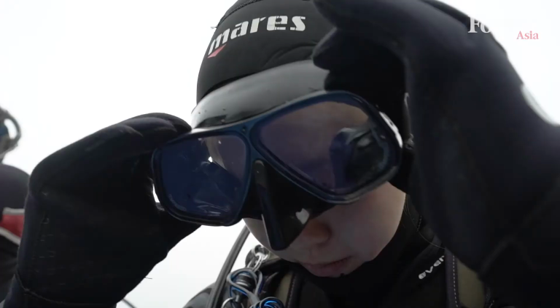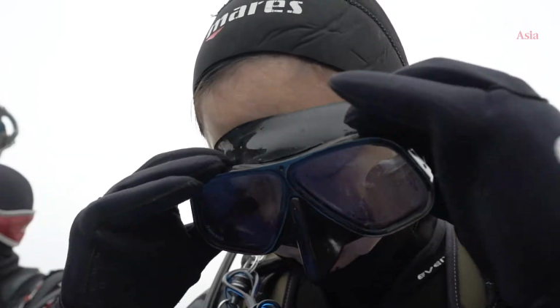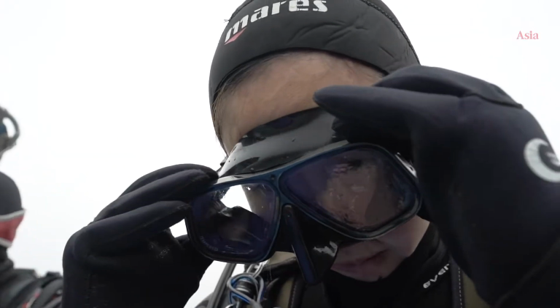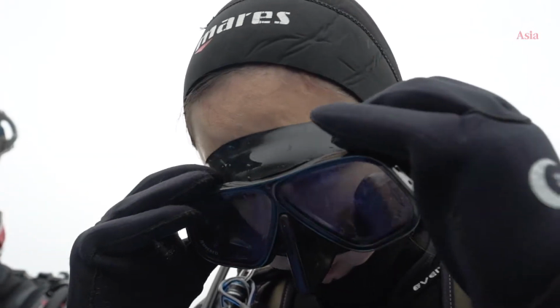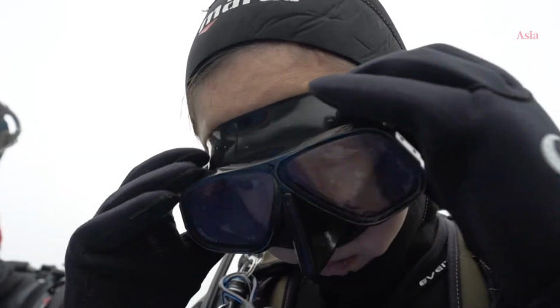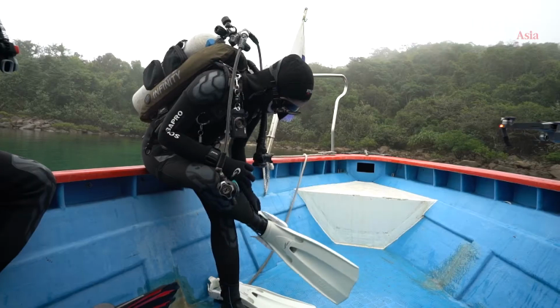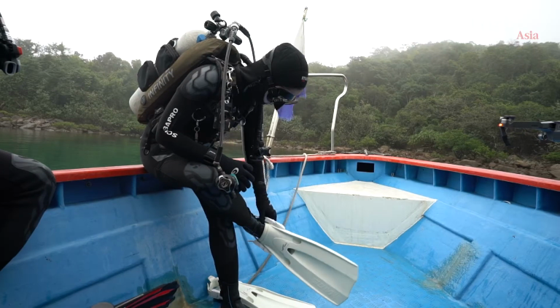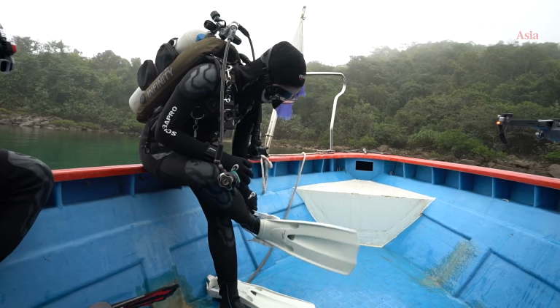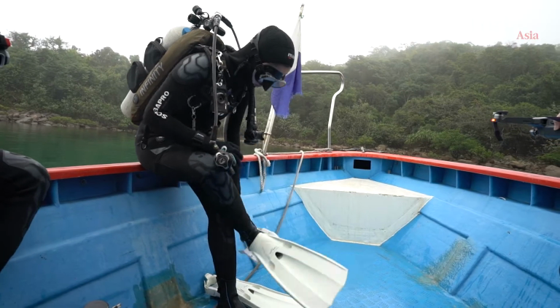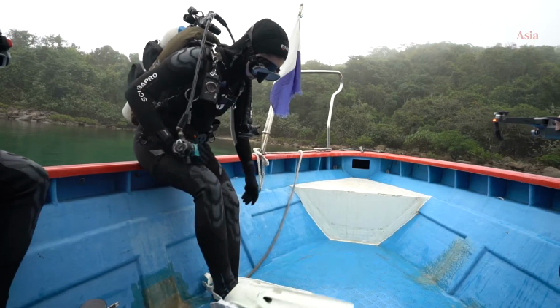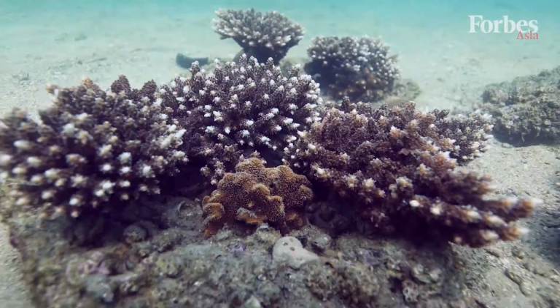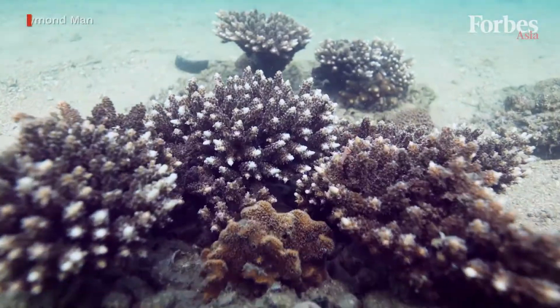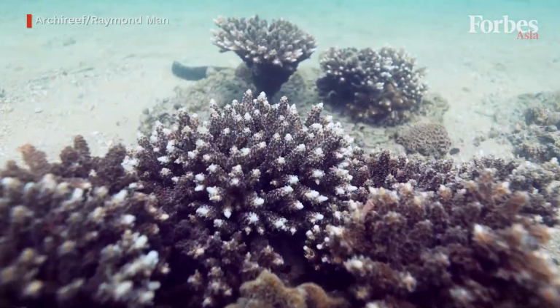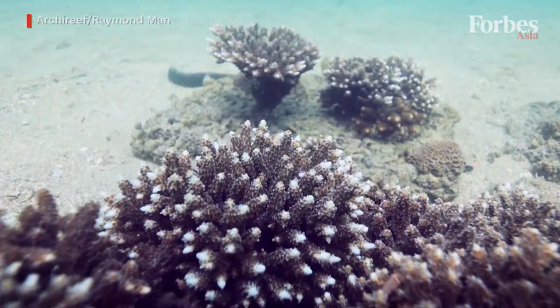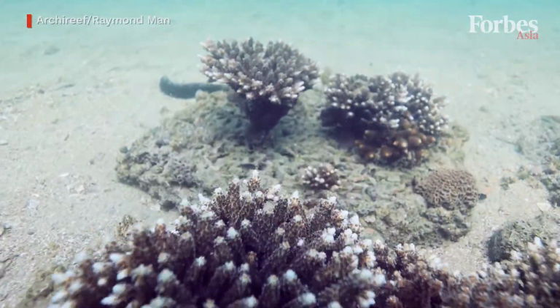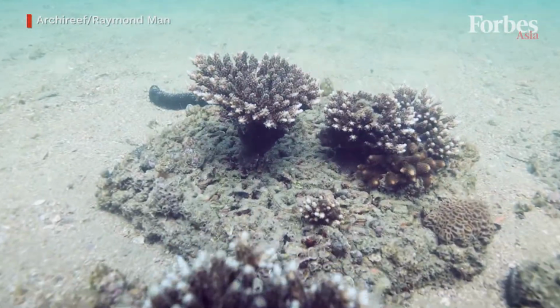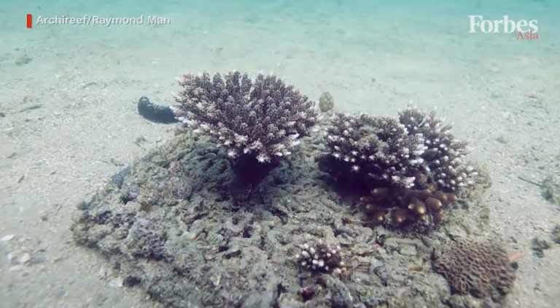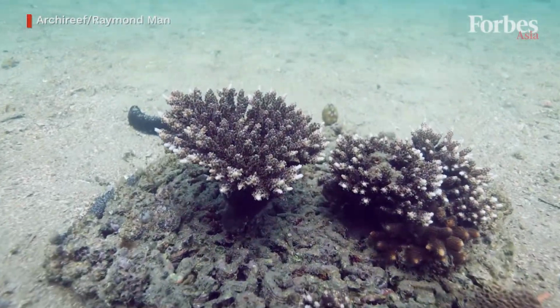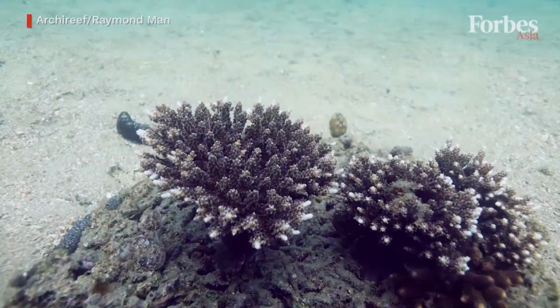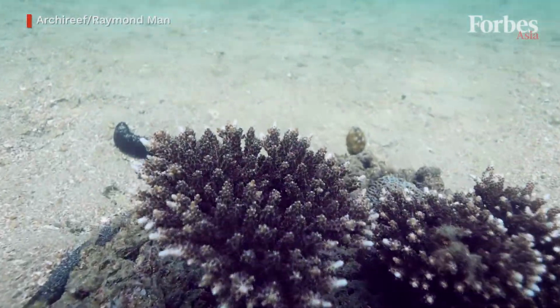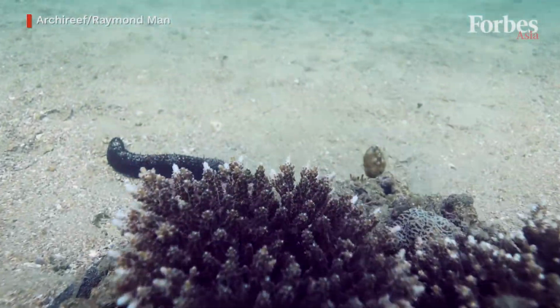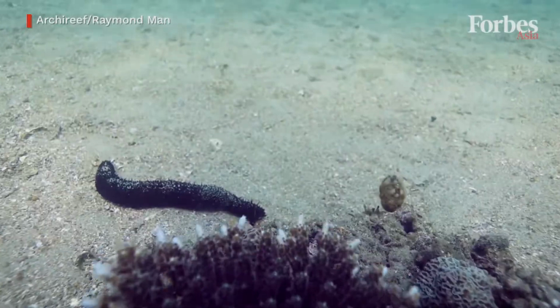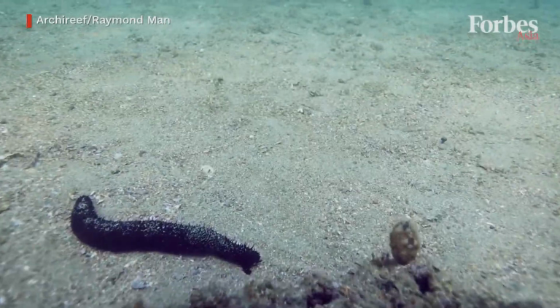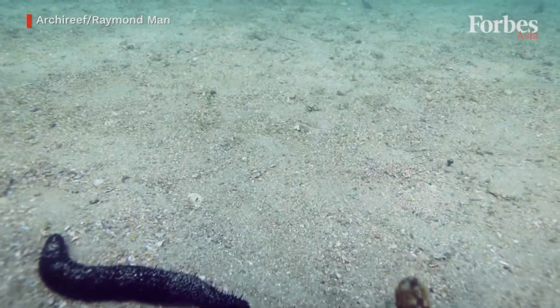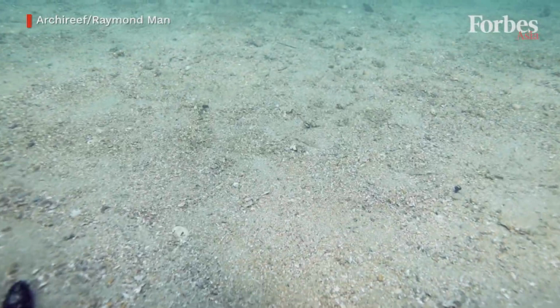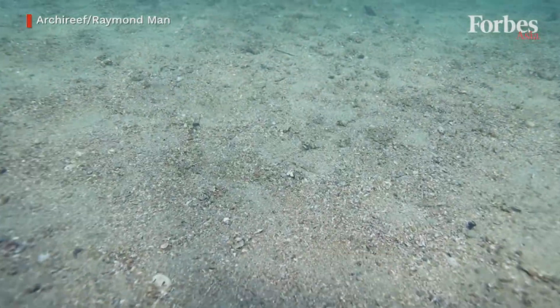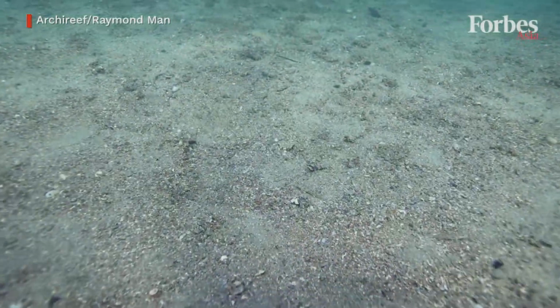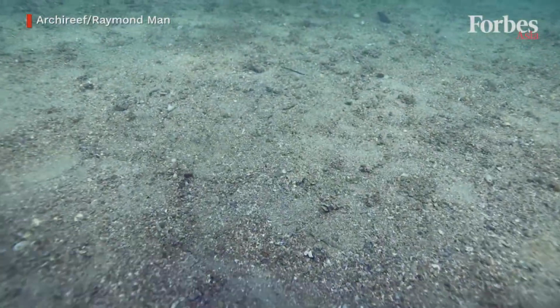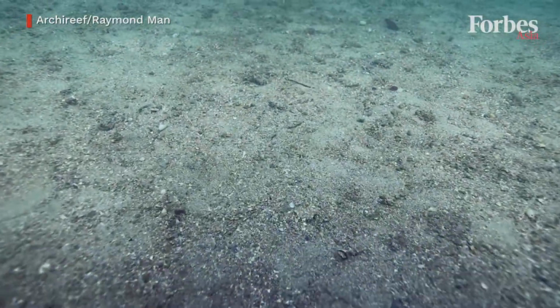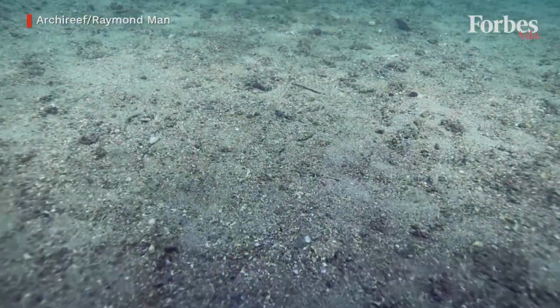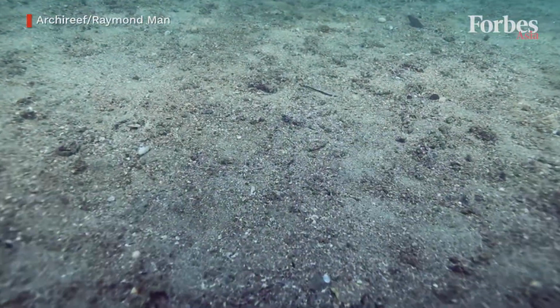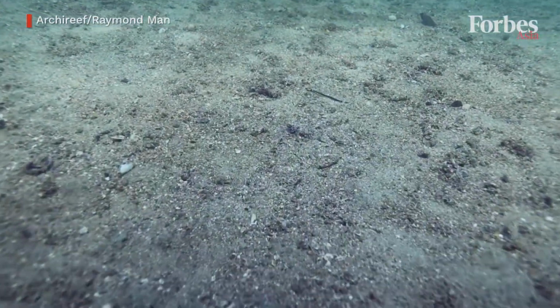I have witnessed a small part of coral communities disappearing in just two months. That was shocking. And what we are seeing is not just an accident that we have in Hong Kong — it is actually a global issue.